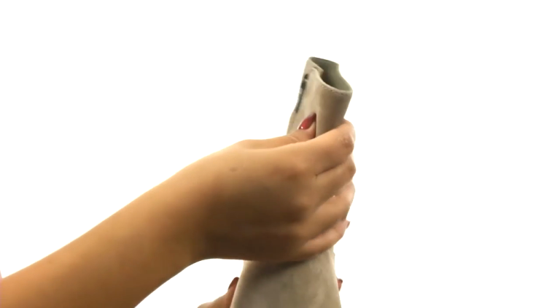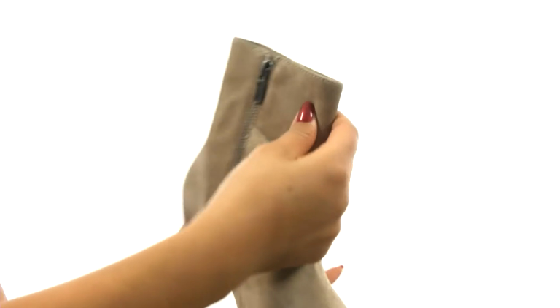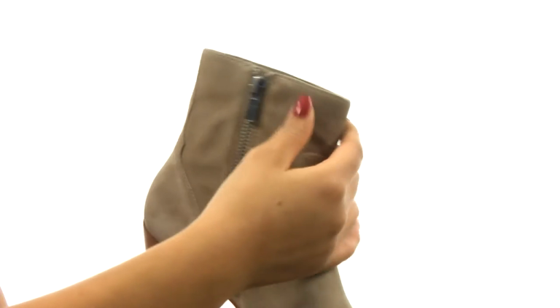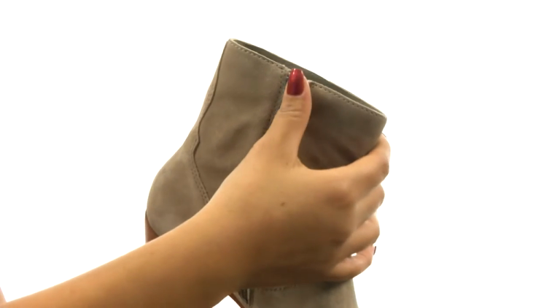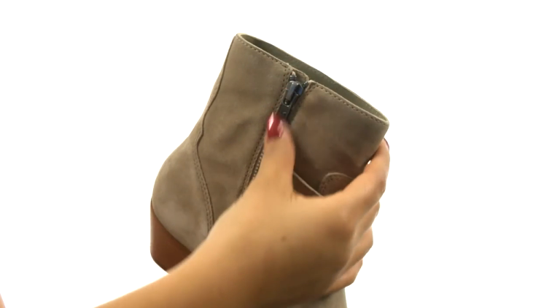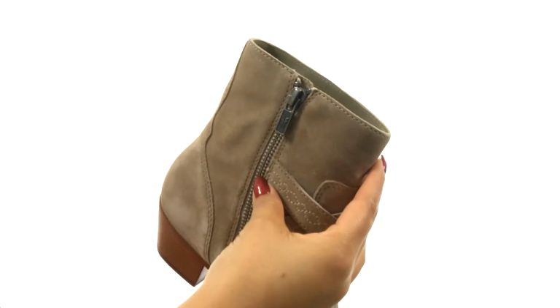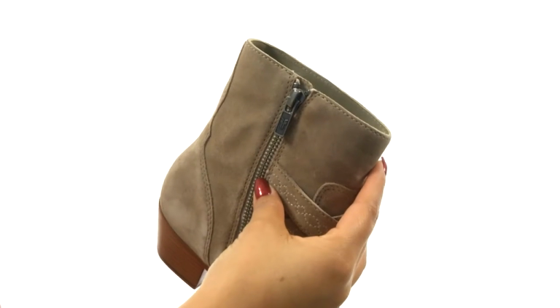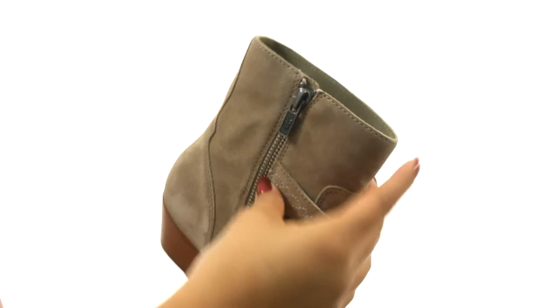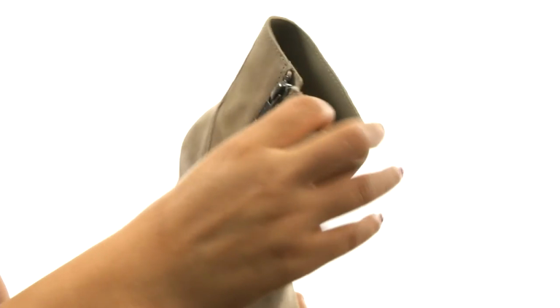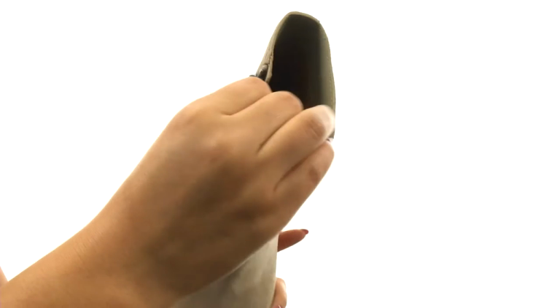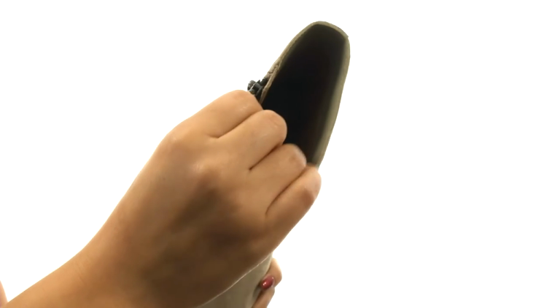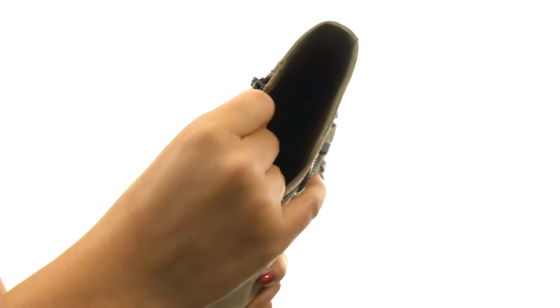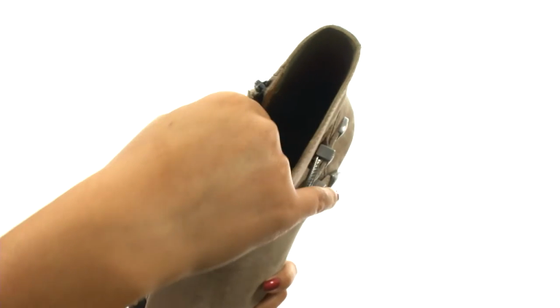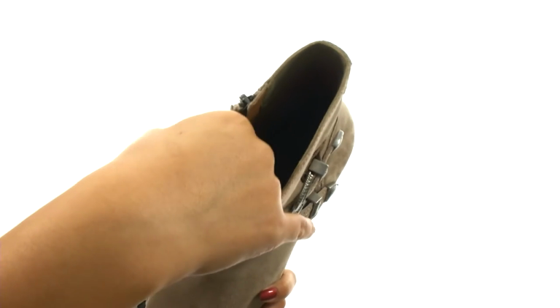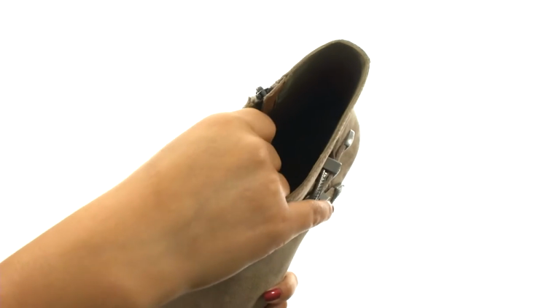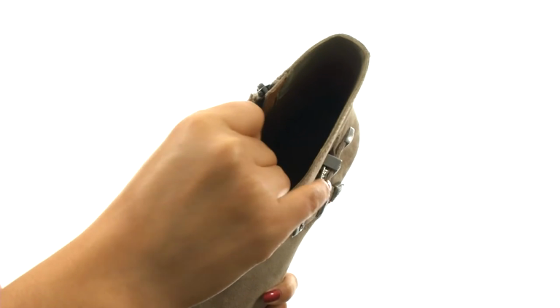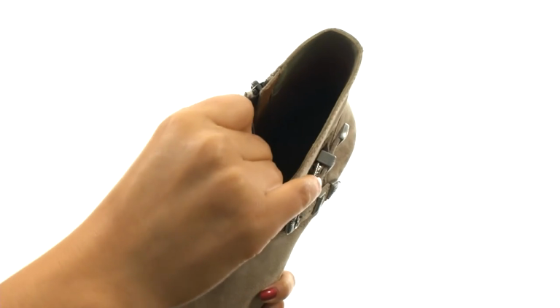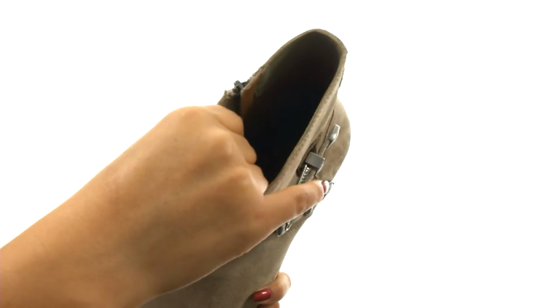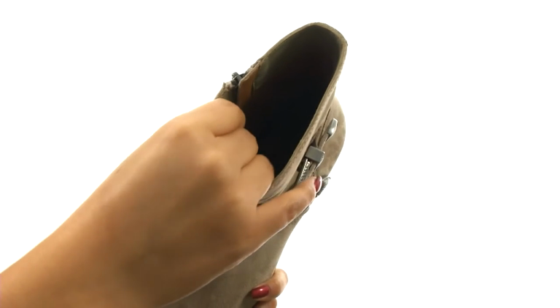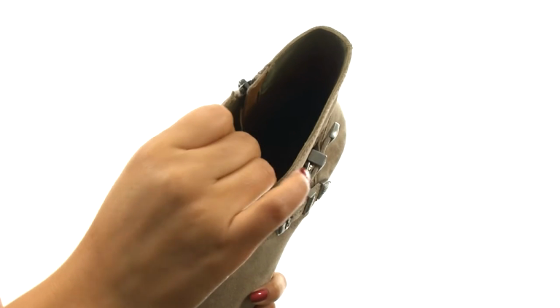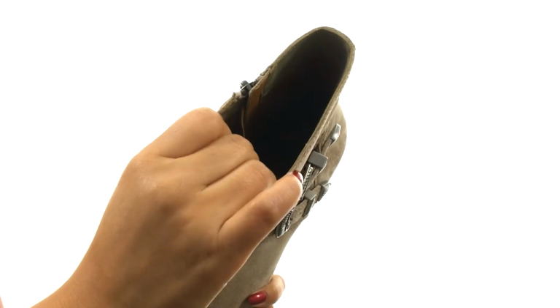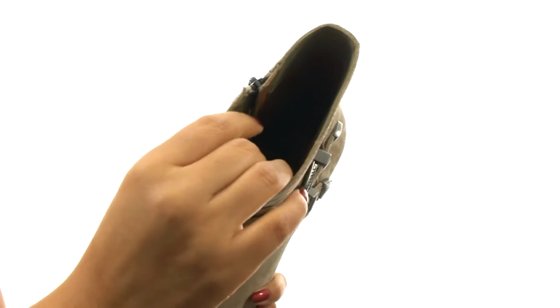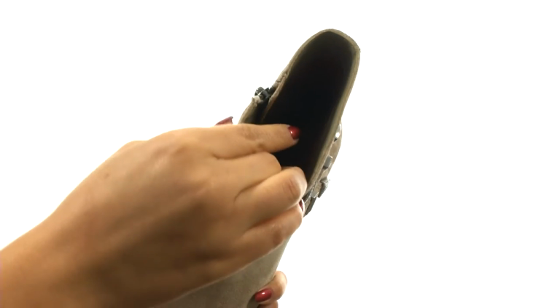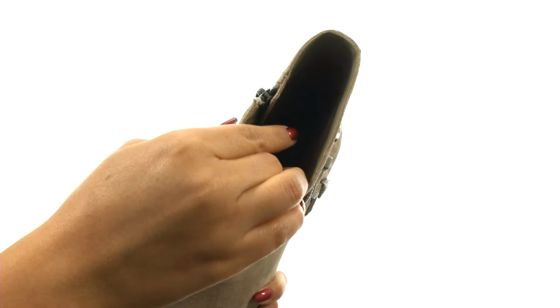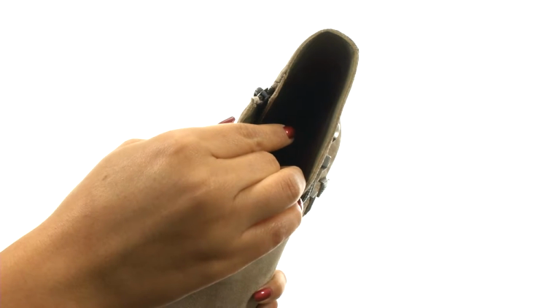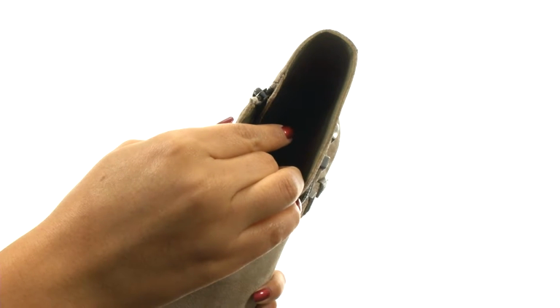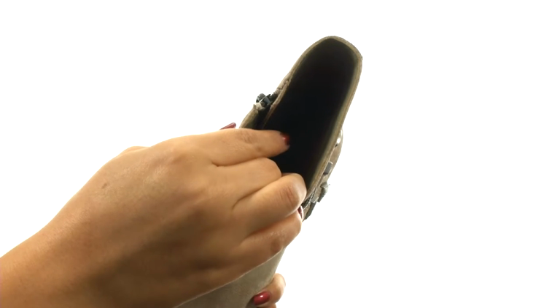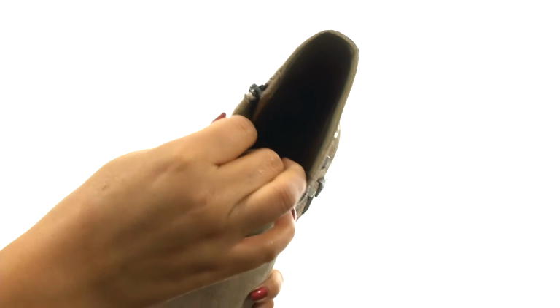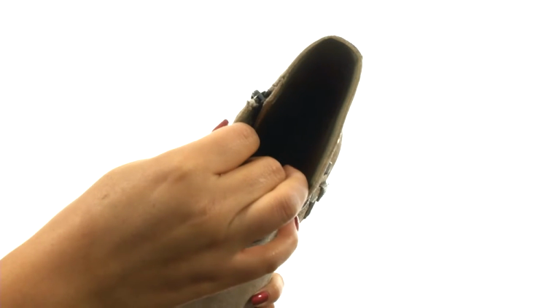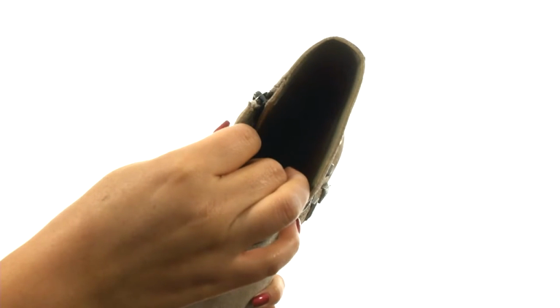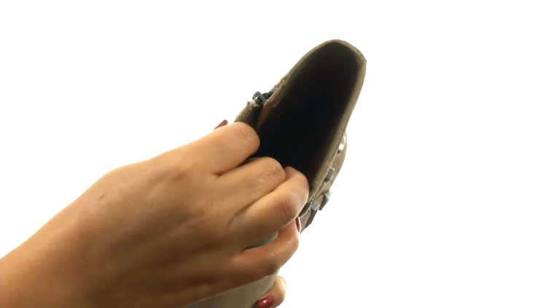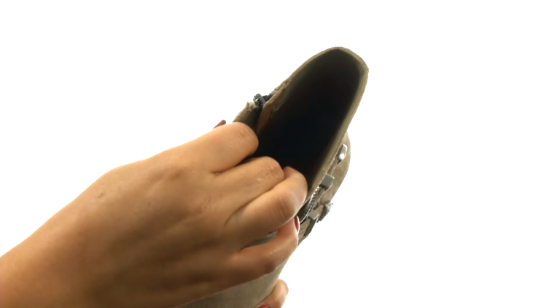There's a side zip closure for easy on and off. On the inside there's soft leather lining for a great next-to-skin feel. There's a lightly cushioned leather footbed that will provide comfort and support.